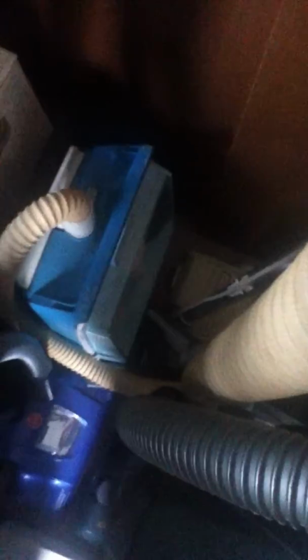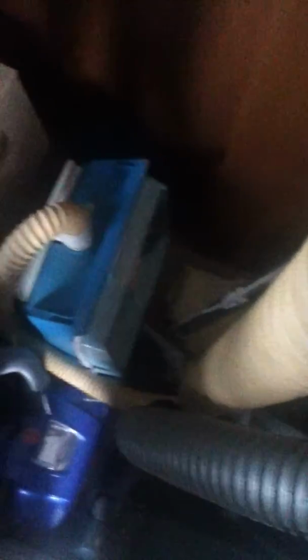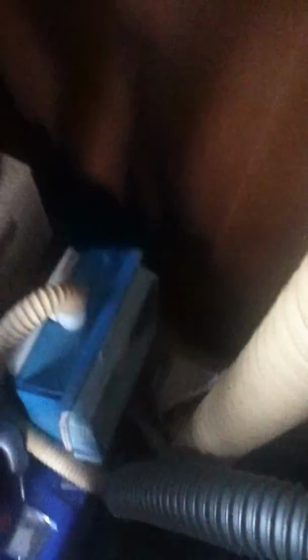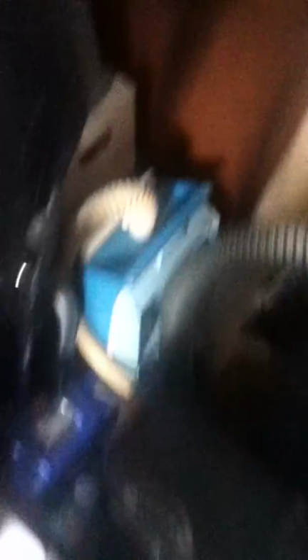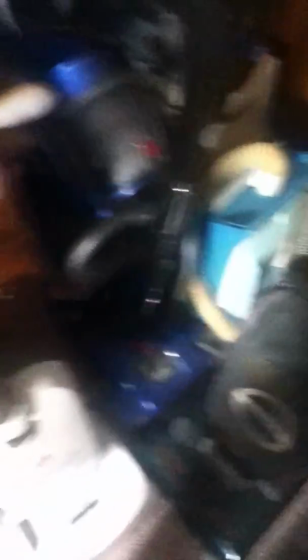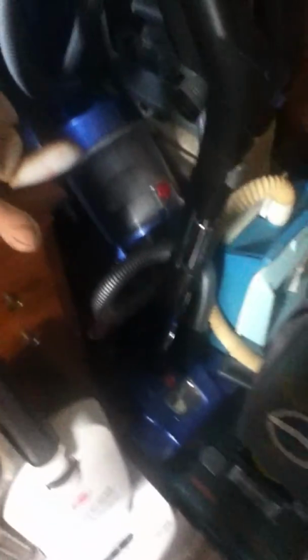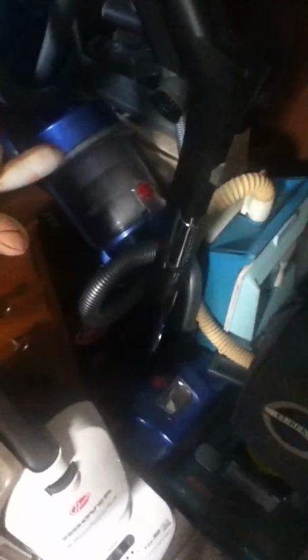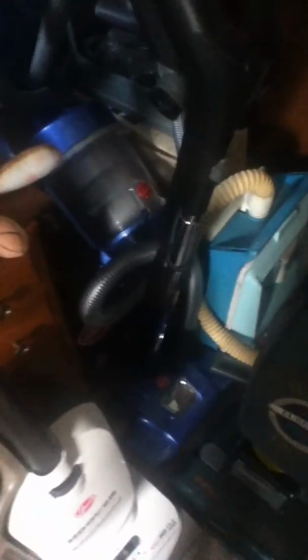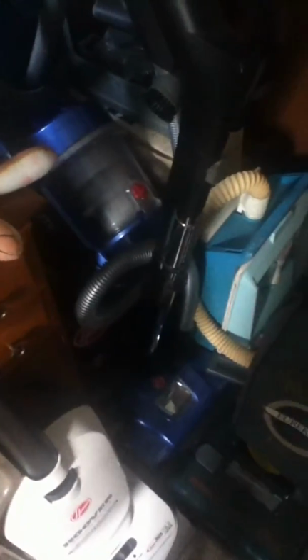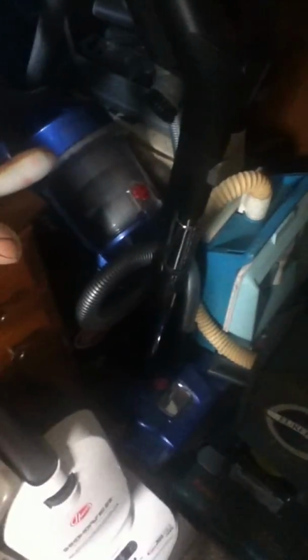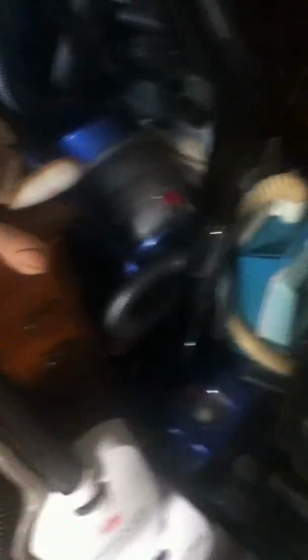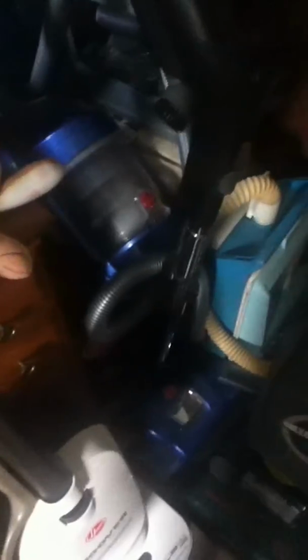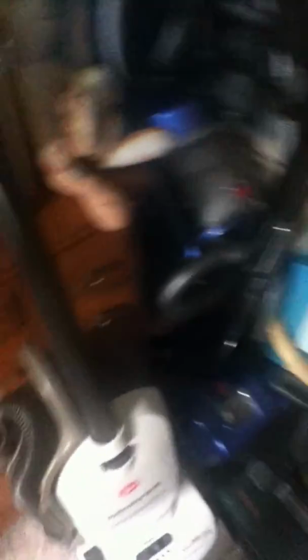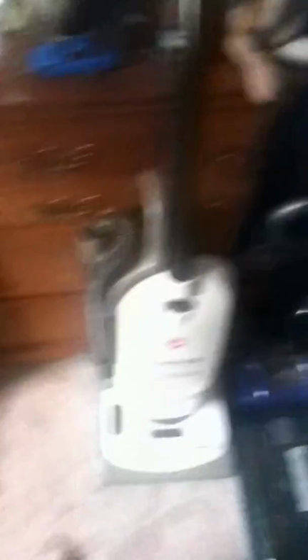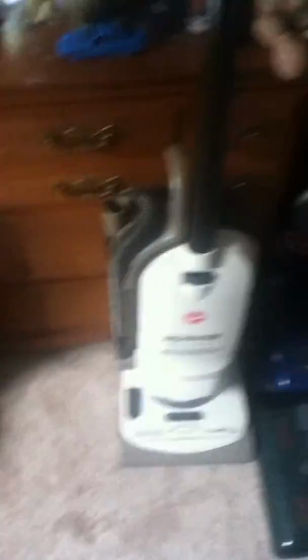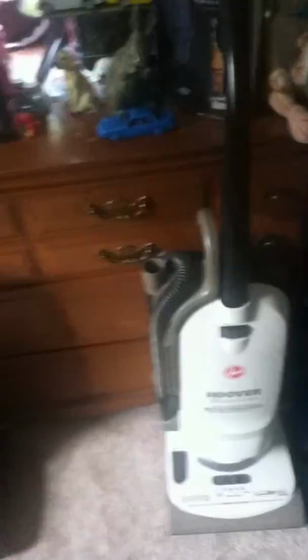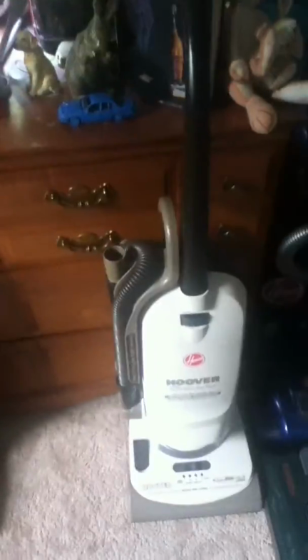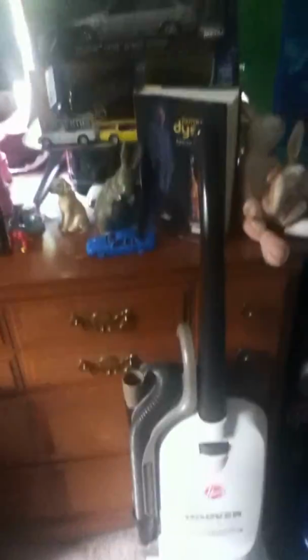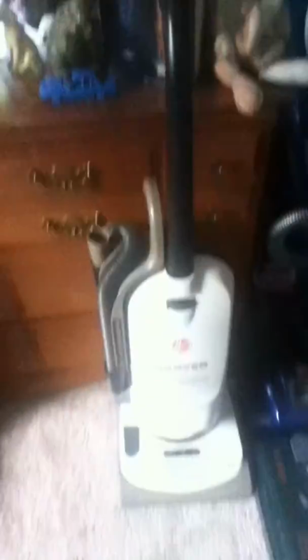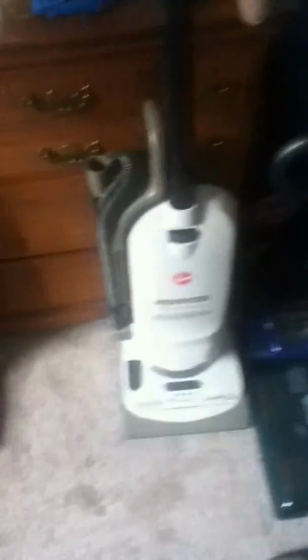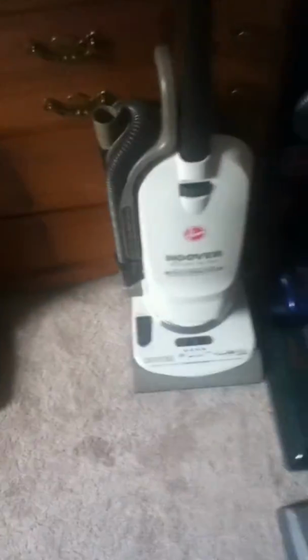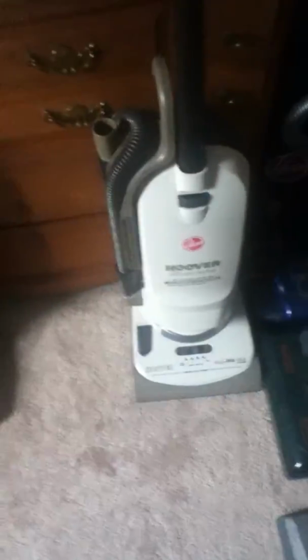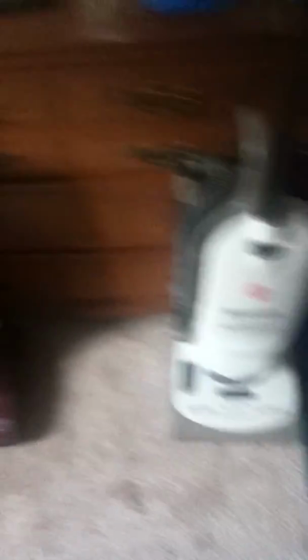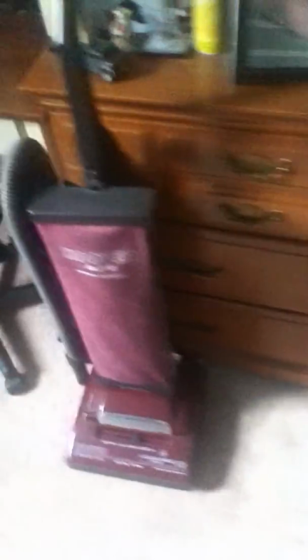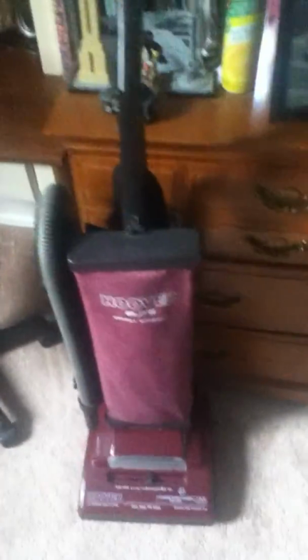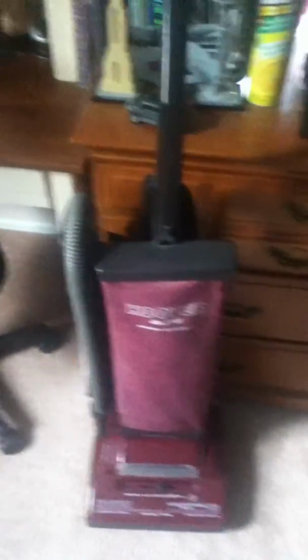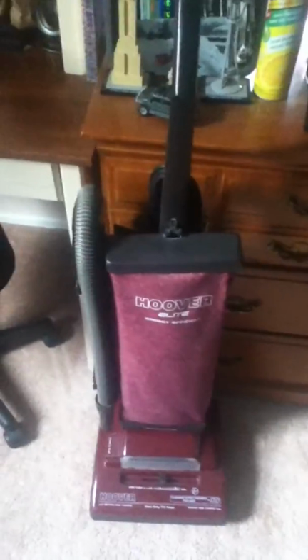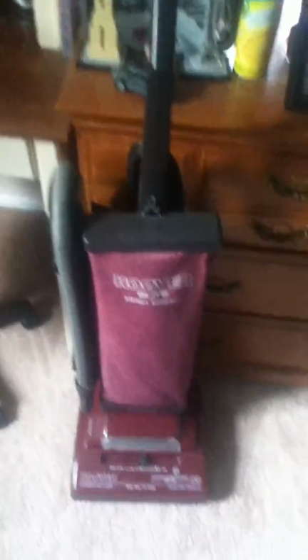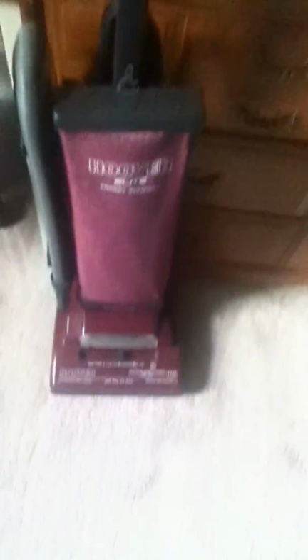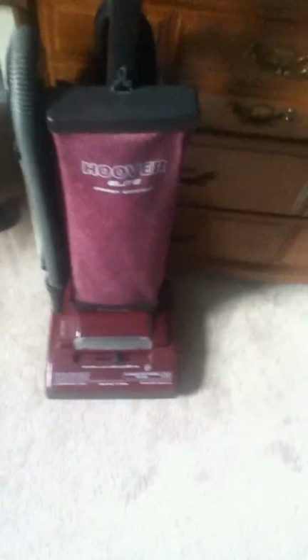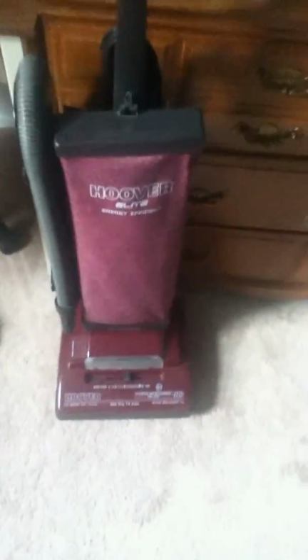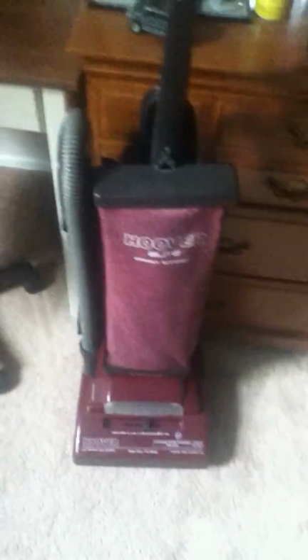Kenmore Magic Cord Caster. Hoover Elite Cyclonic. Hoover with removable tool rack. And Hoover Elite 2.